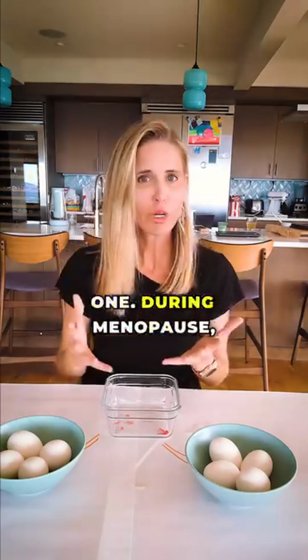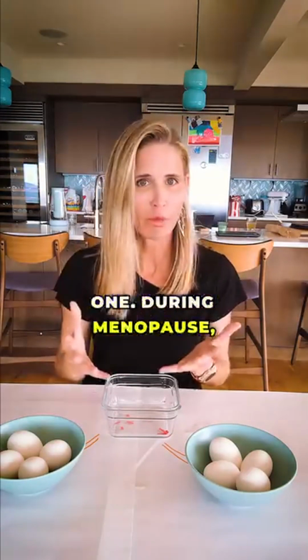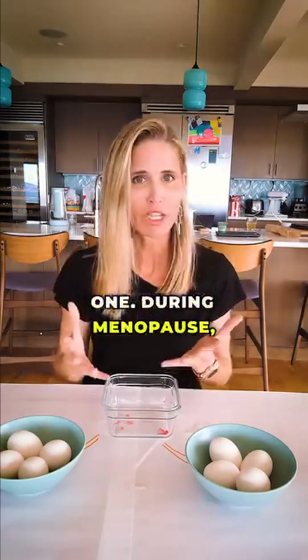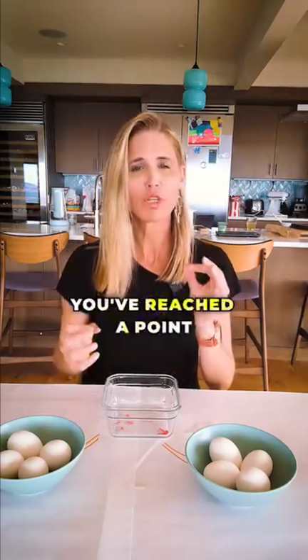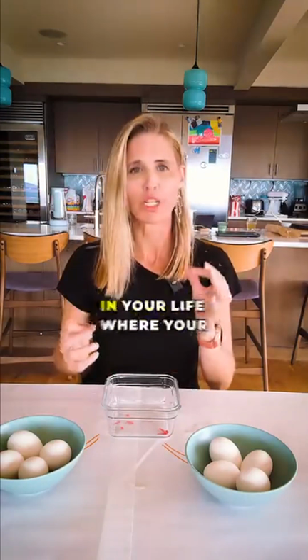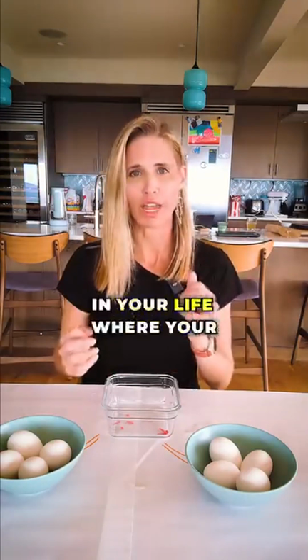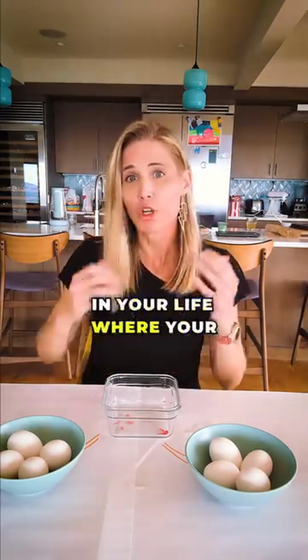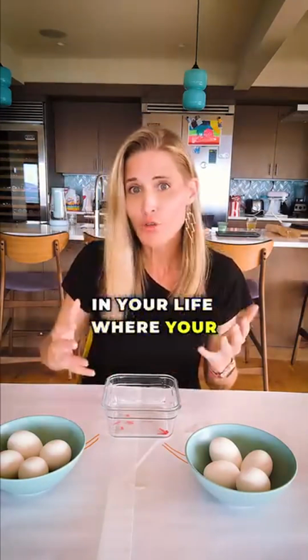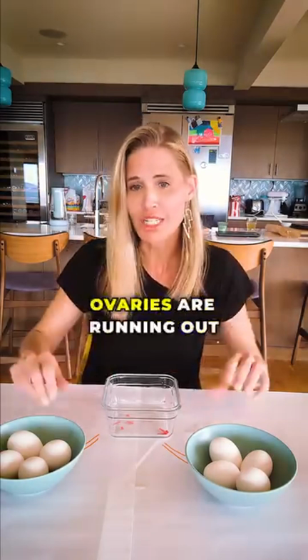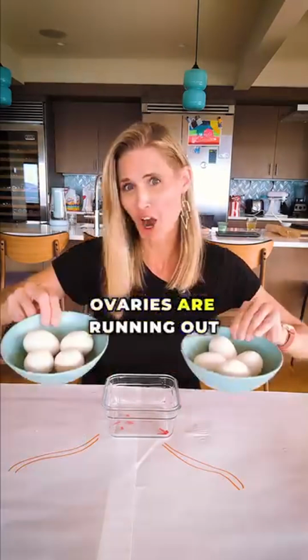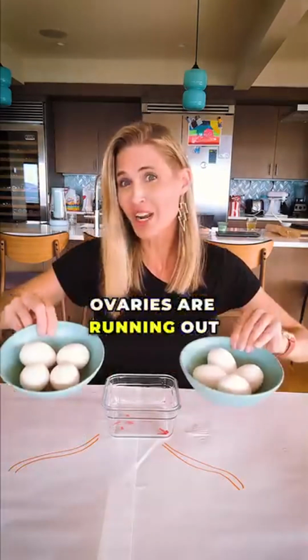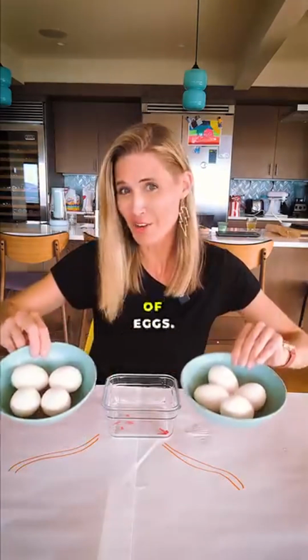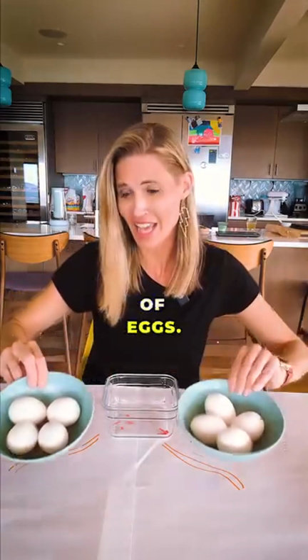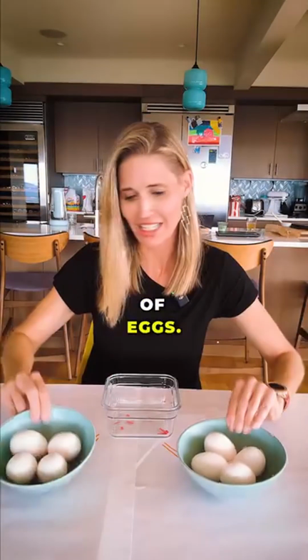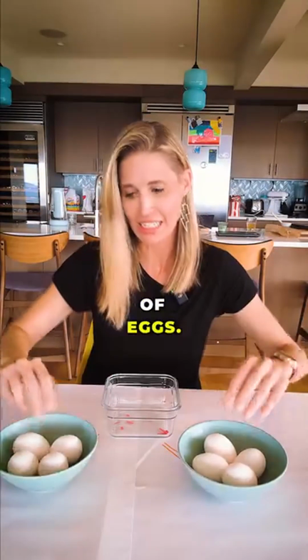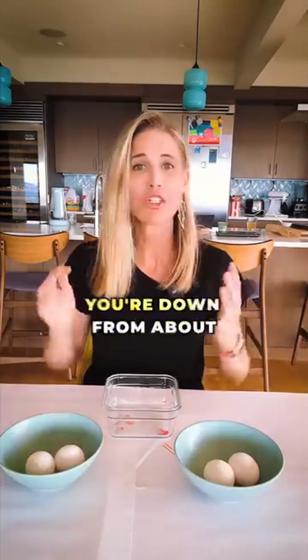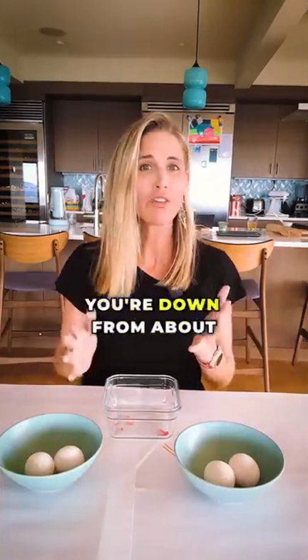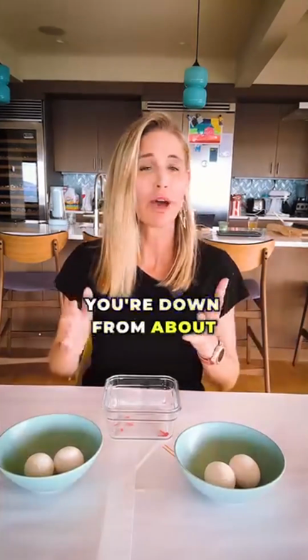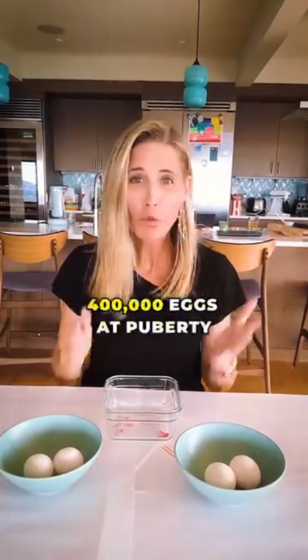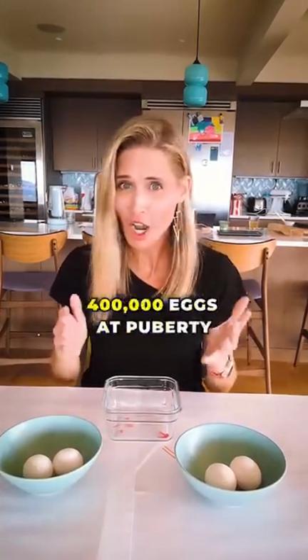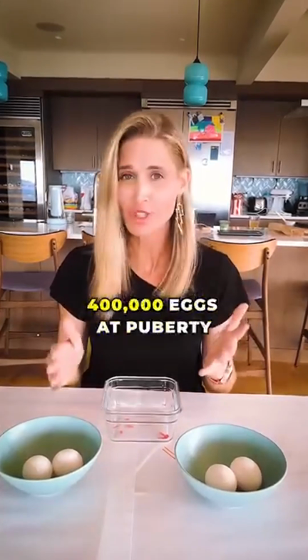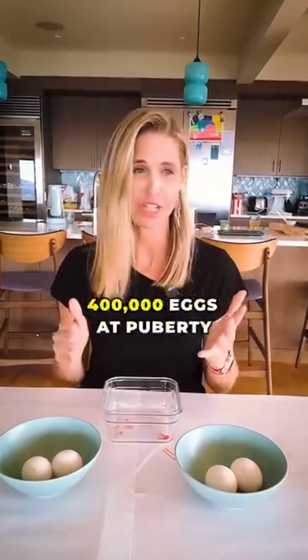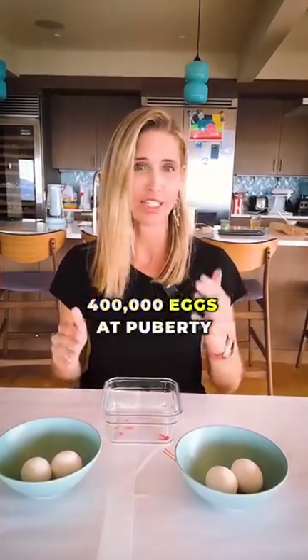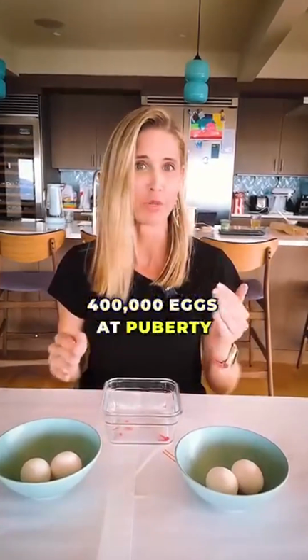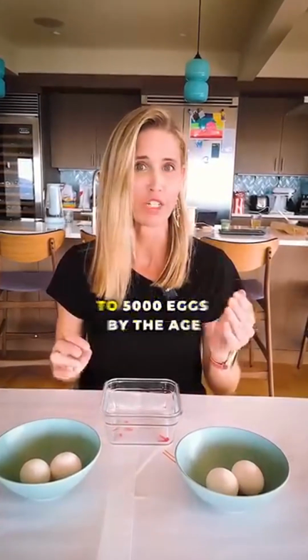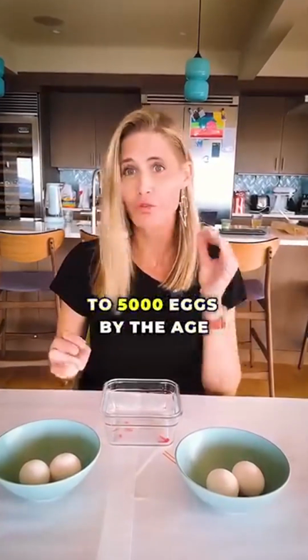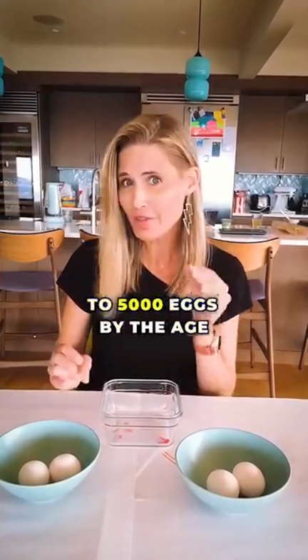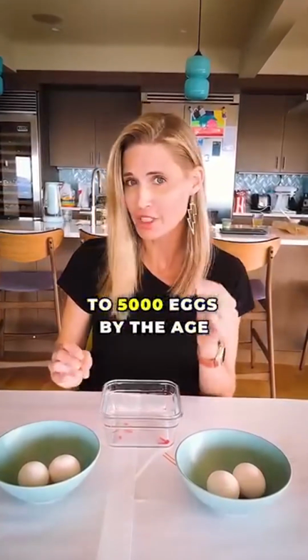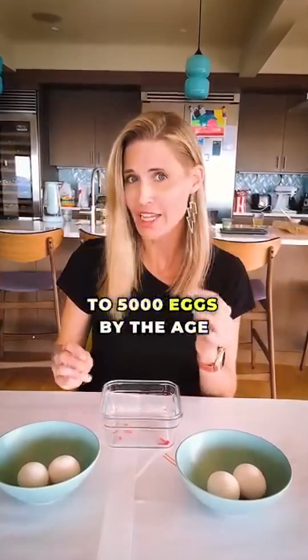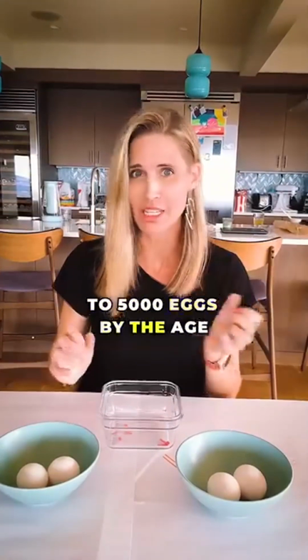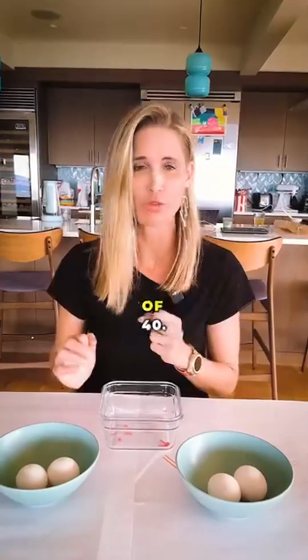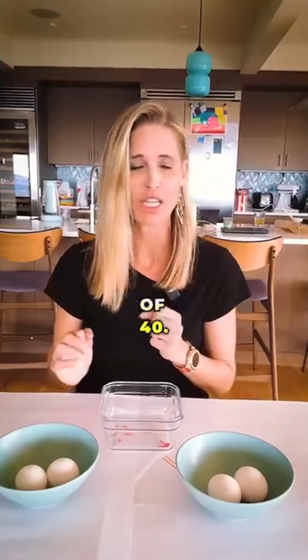During perimenopause, you've reached a point in your life where your ovaries are running out of eggs. You're down from about 400,000 eggs at puberty to 5,000 eggs by the age of 40.